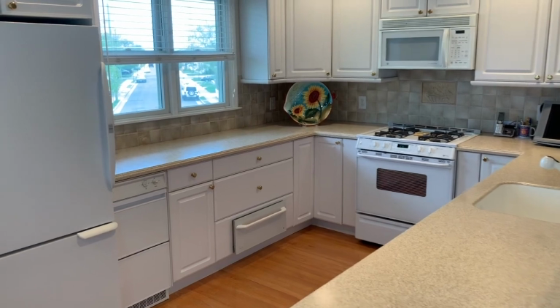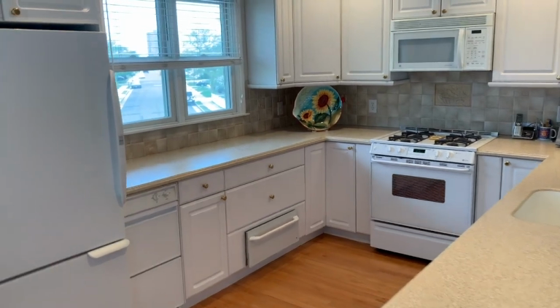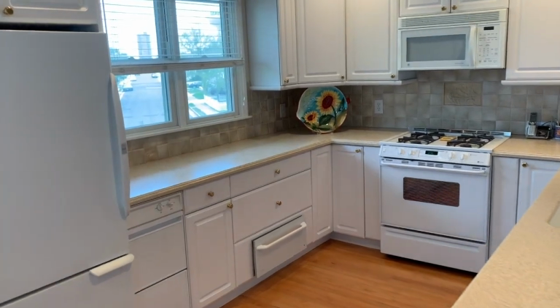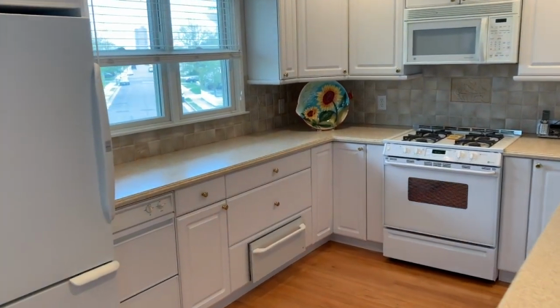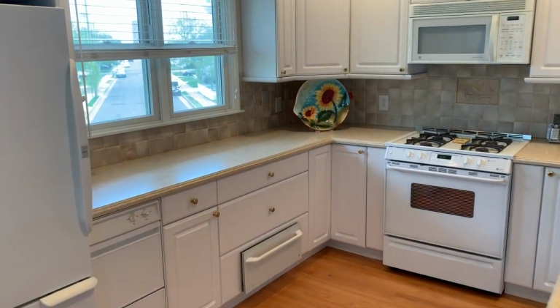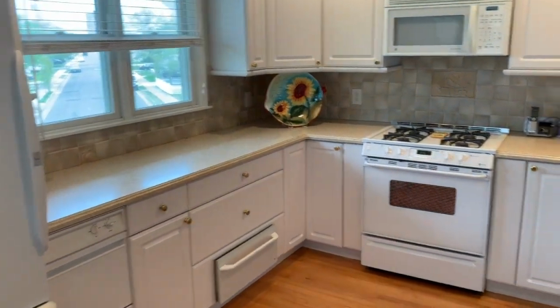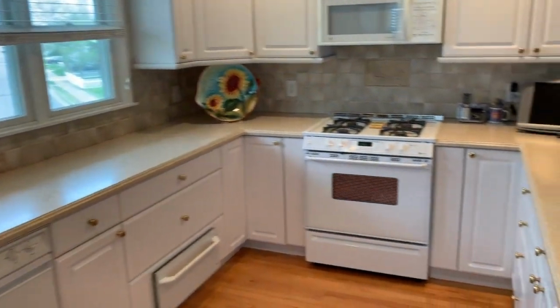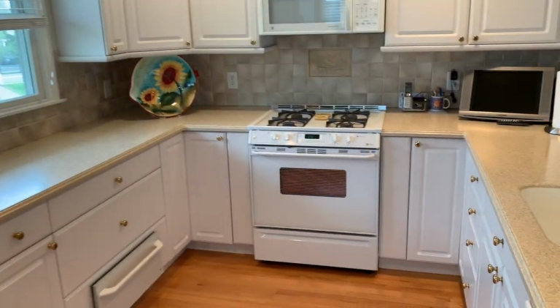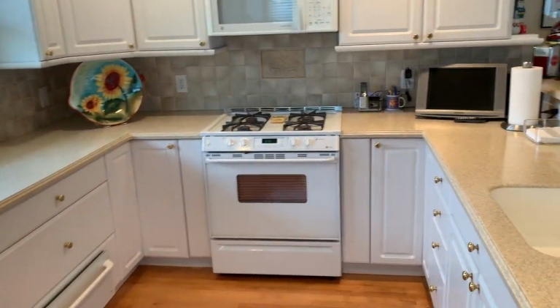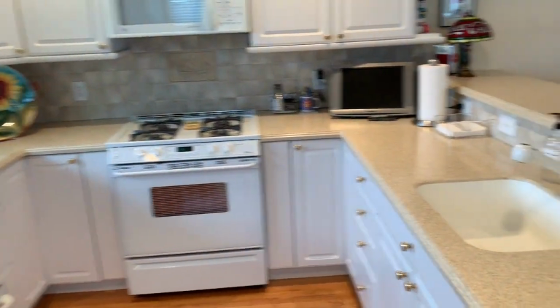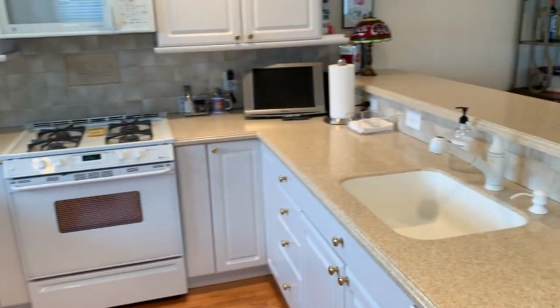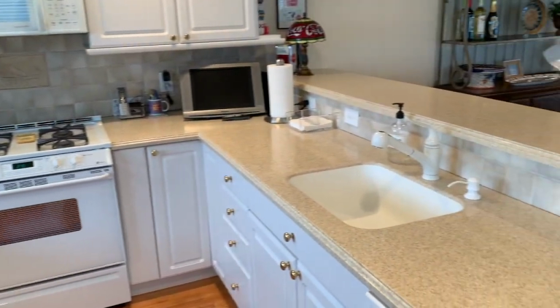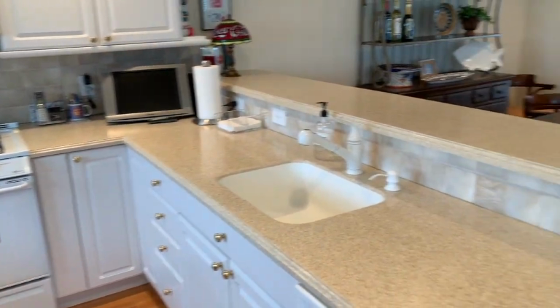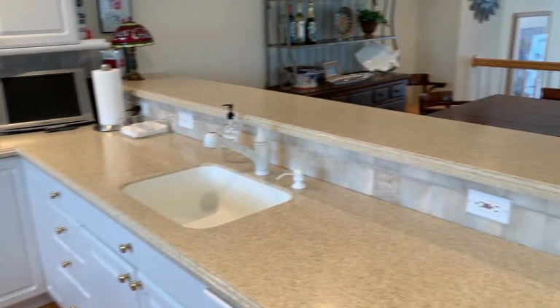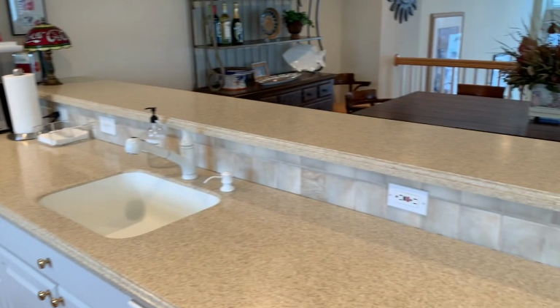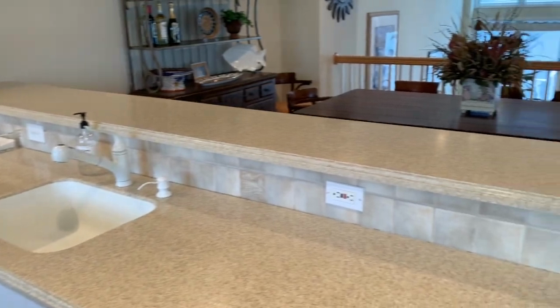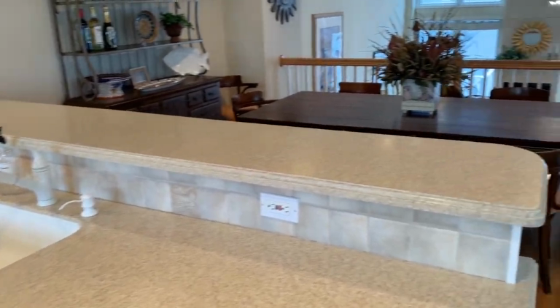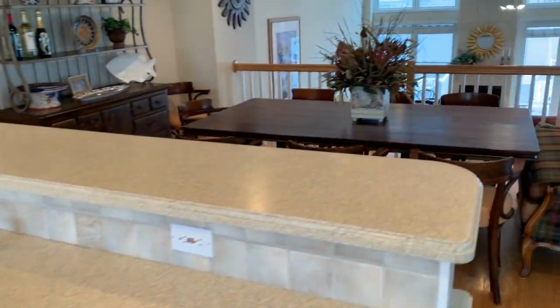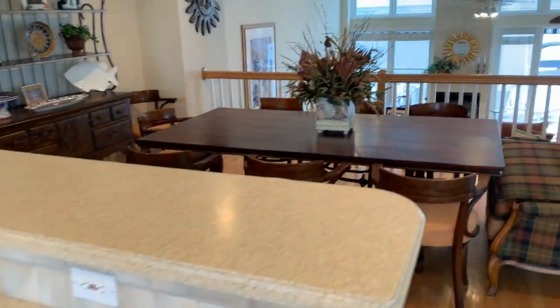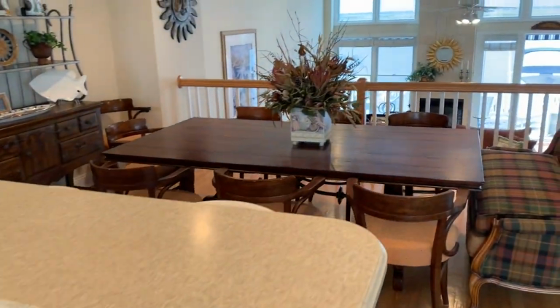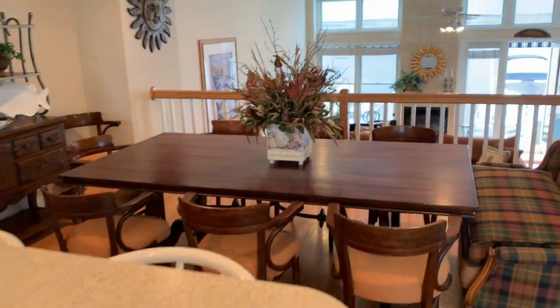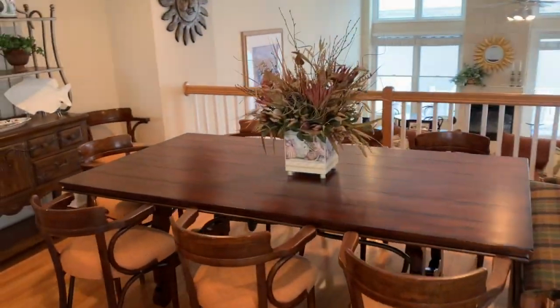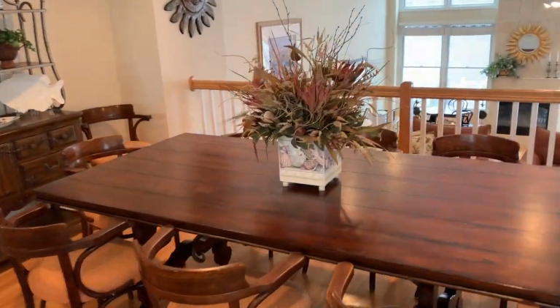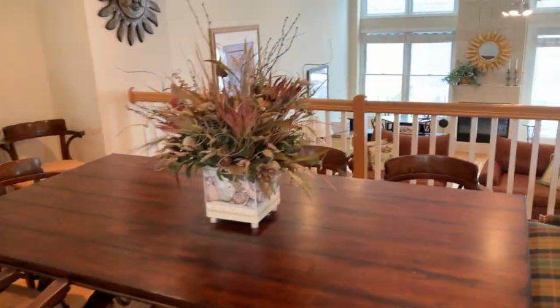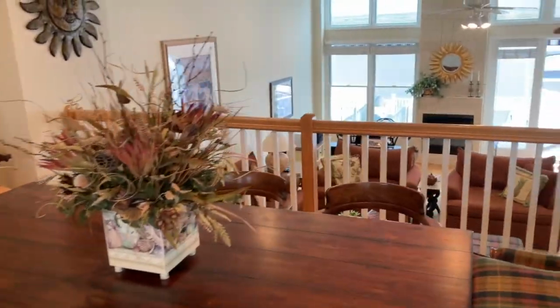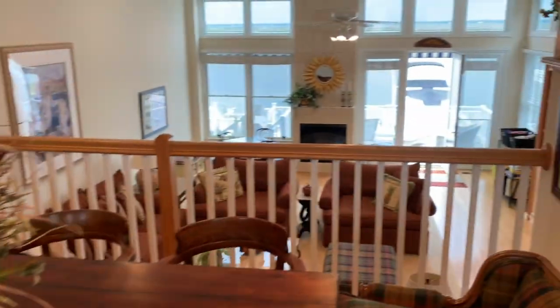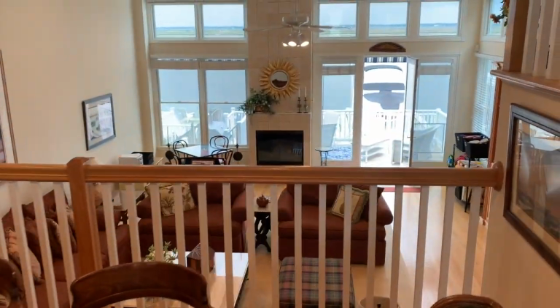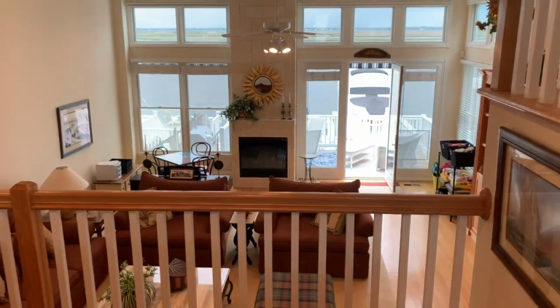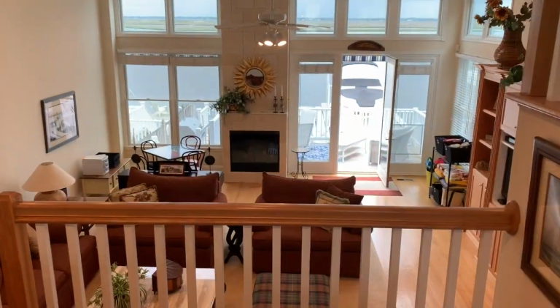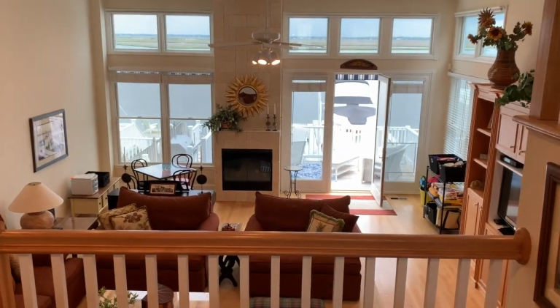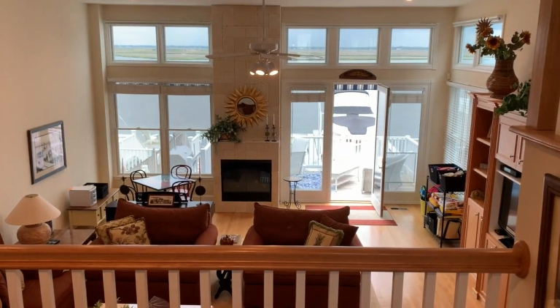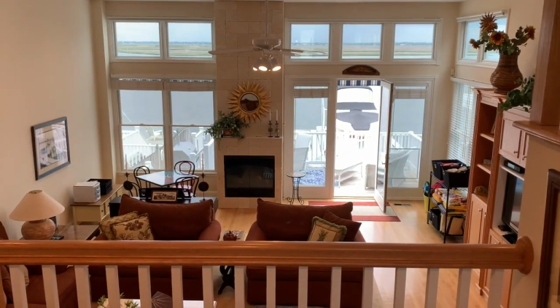Our gourmet kitchen is set off the yard overlooking this beautiful dining area, and opens into our great room with outstanding bay views.